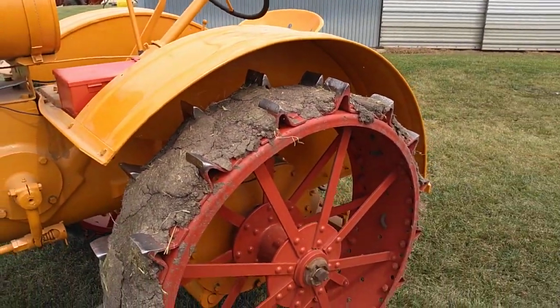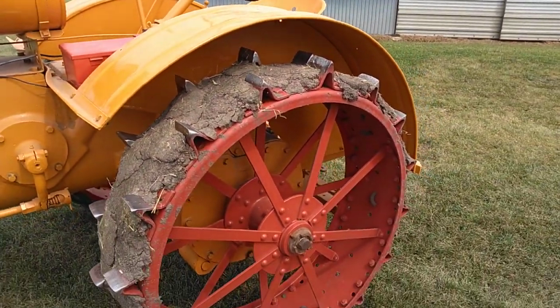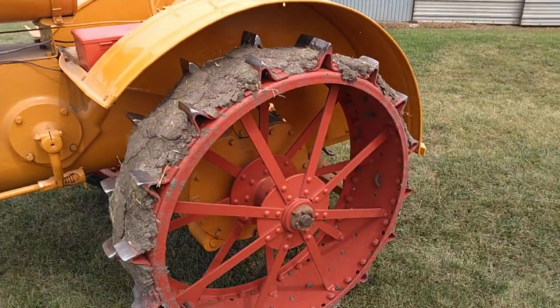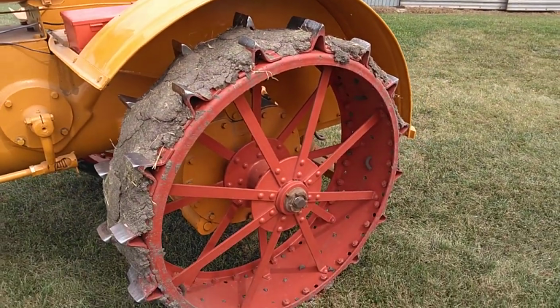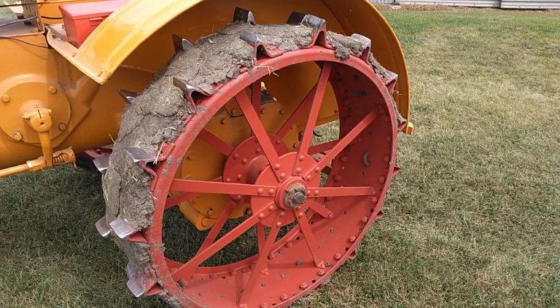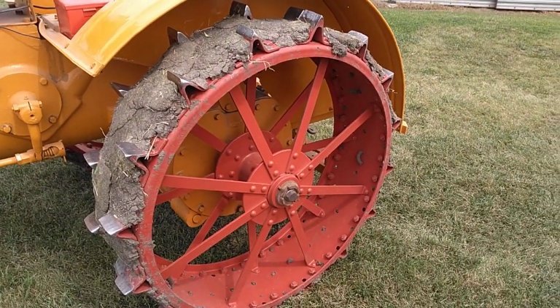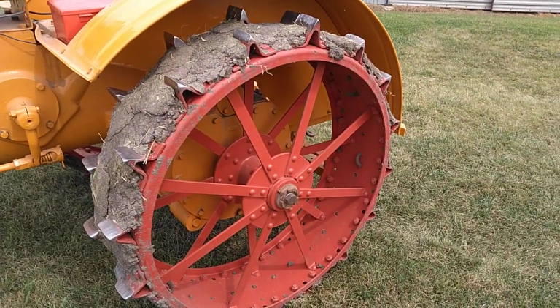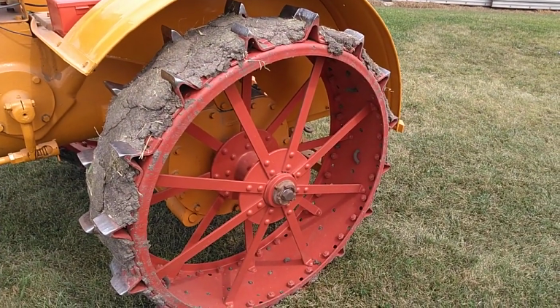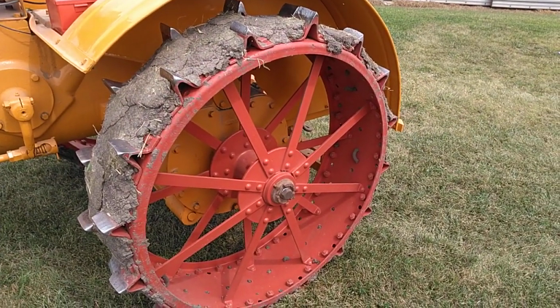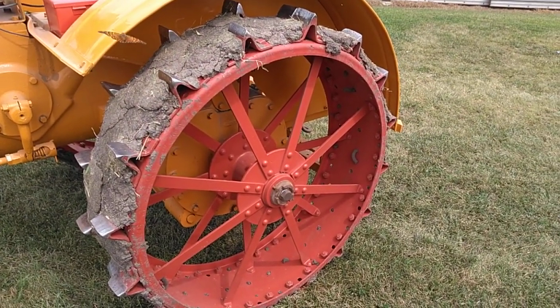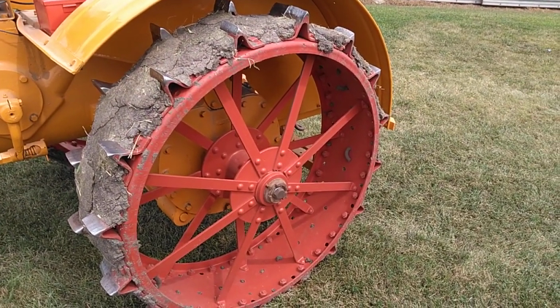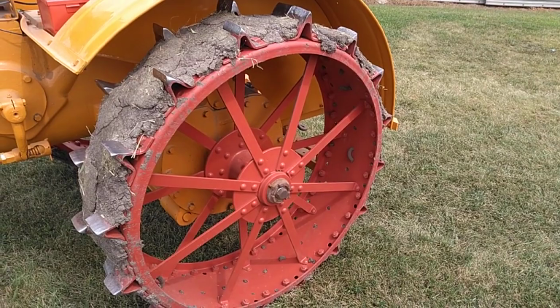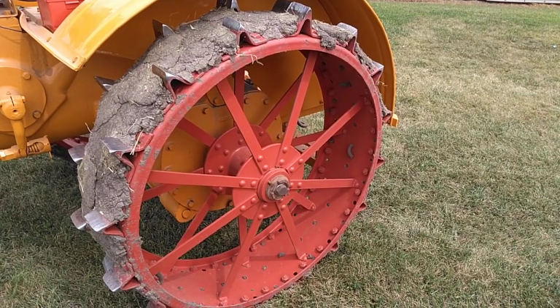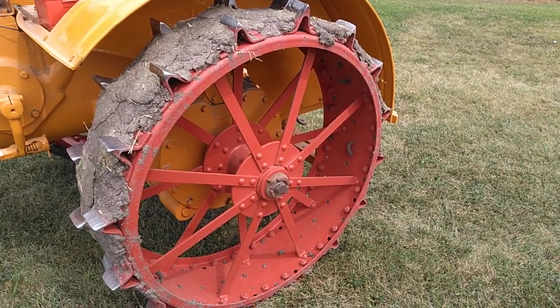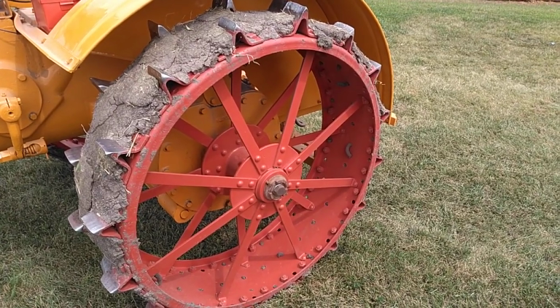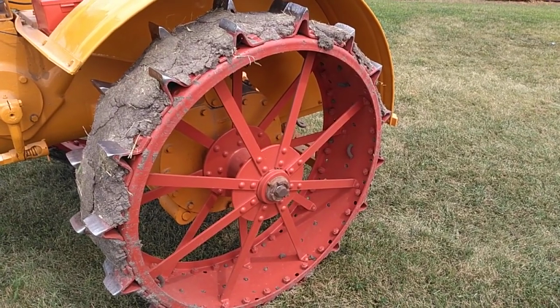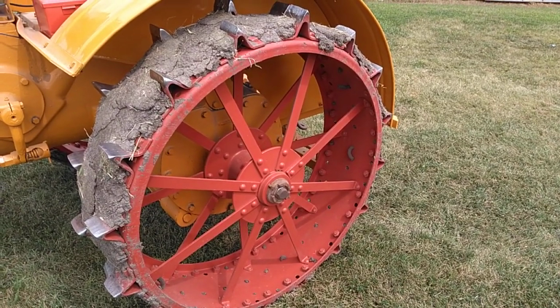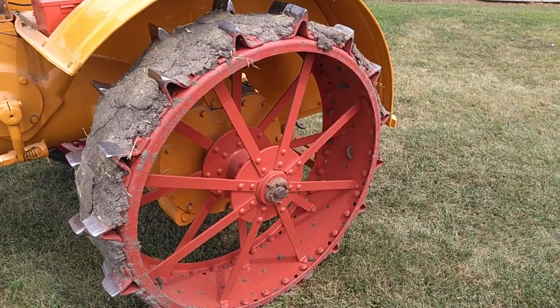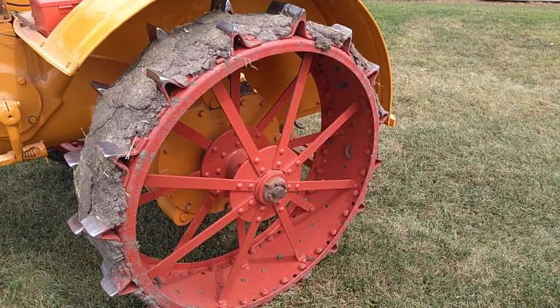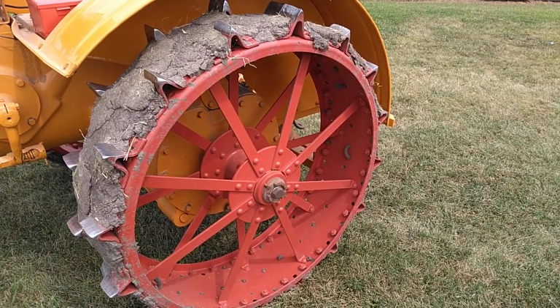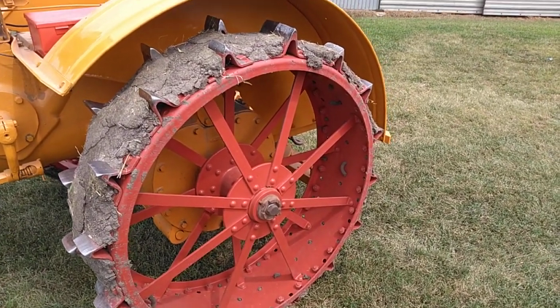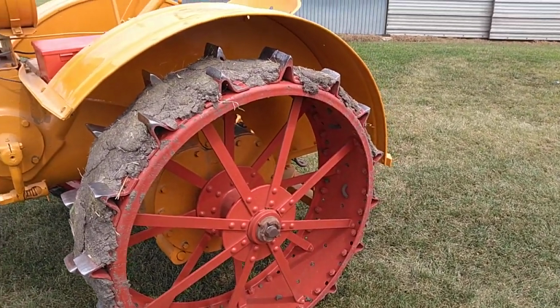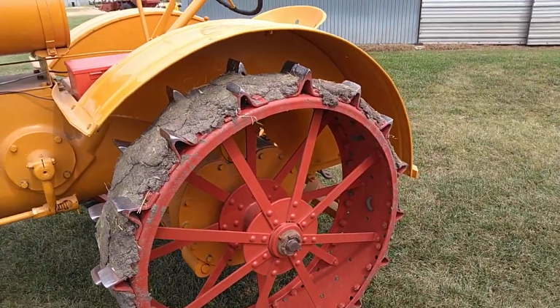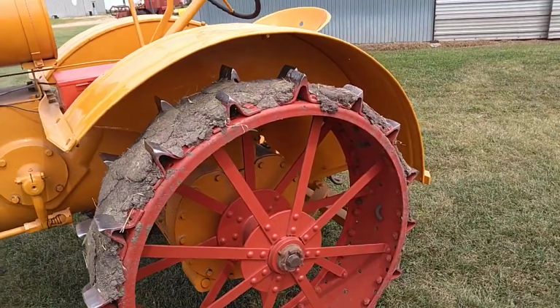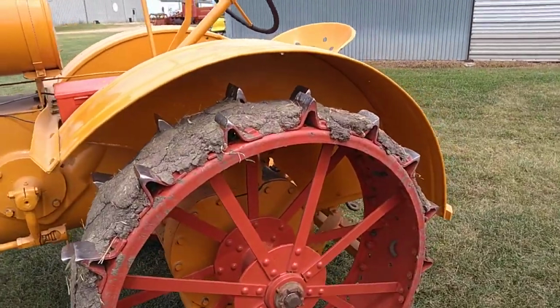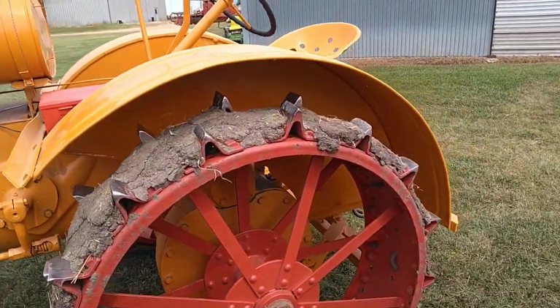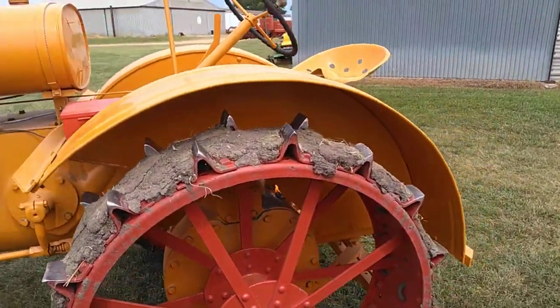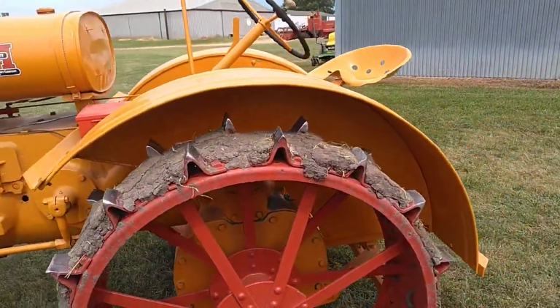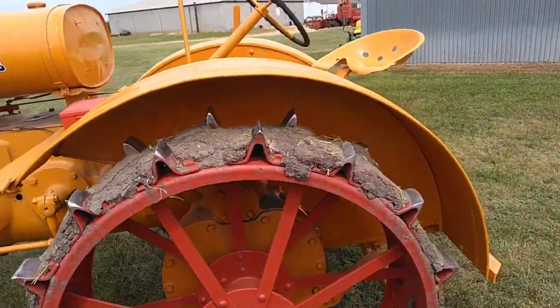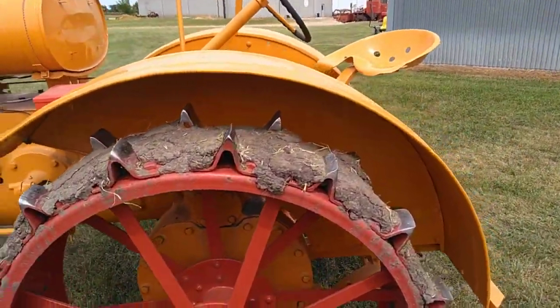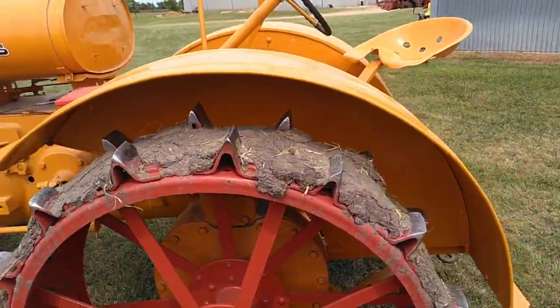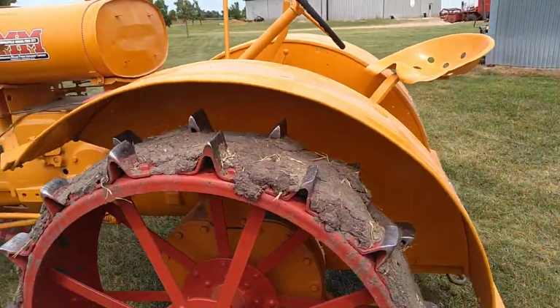This particular tractor has 1020 International rear wheels on it. The splines are the same, so we put those on because we couldn't find regular KTA steel wheels at the time.